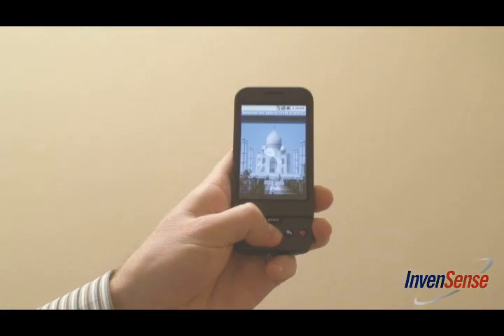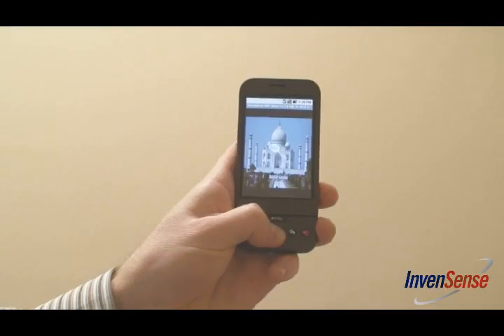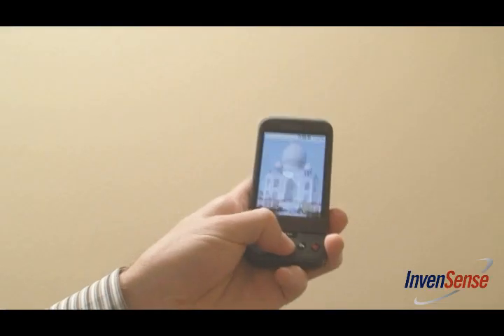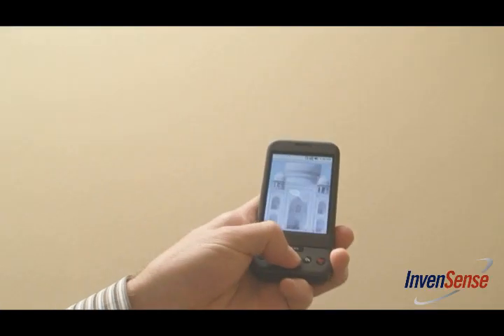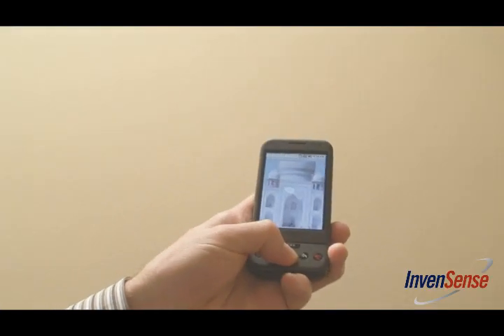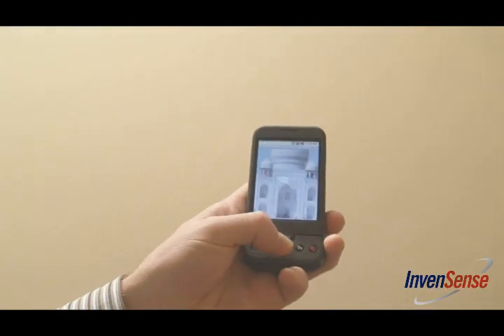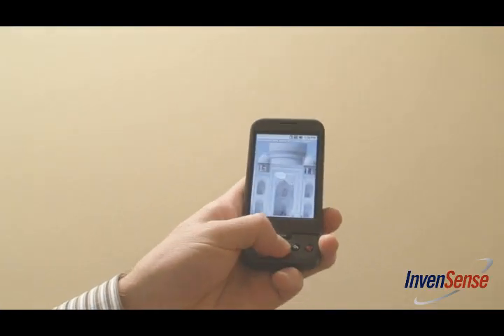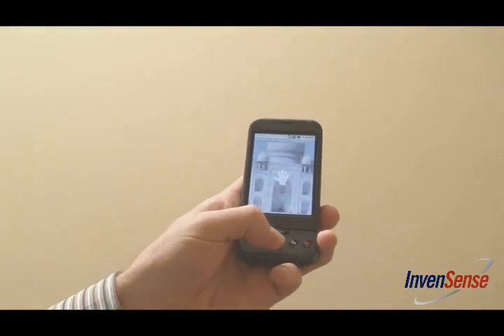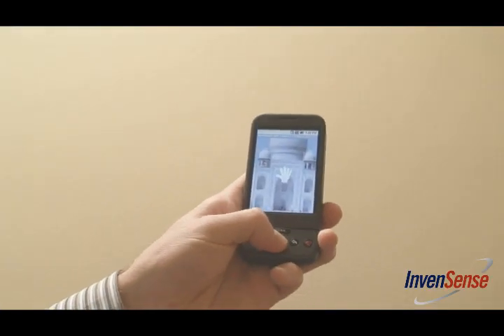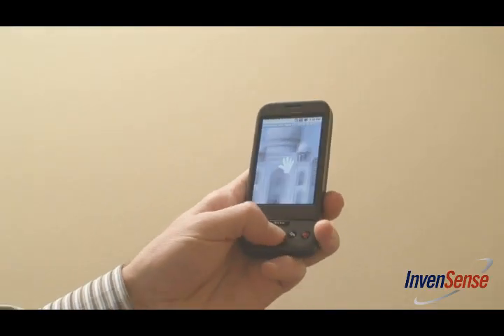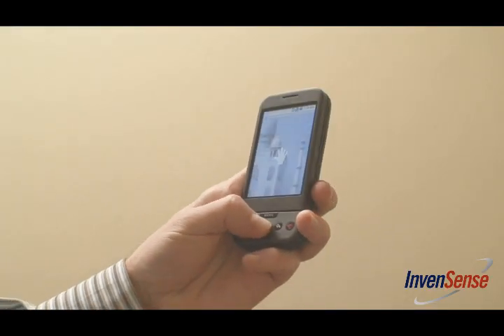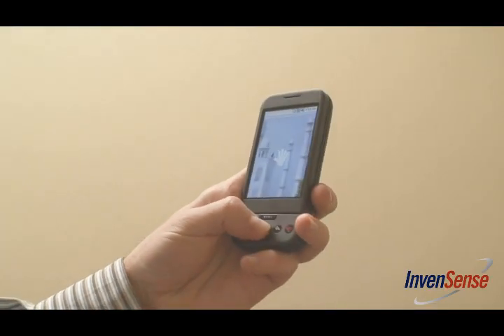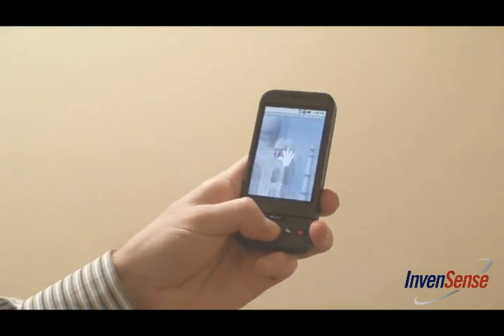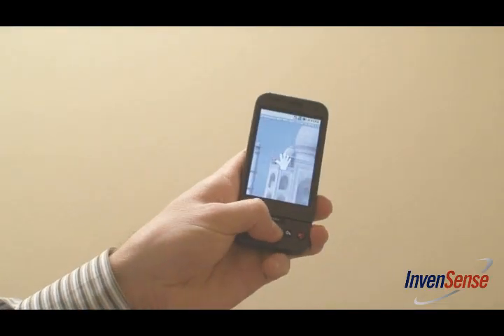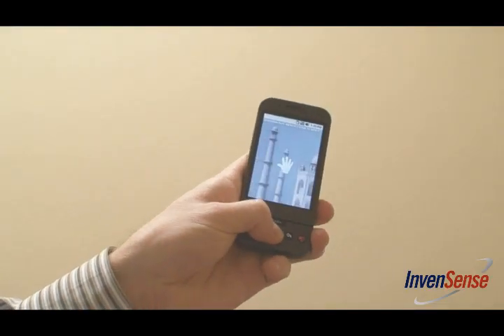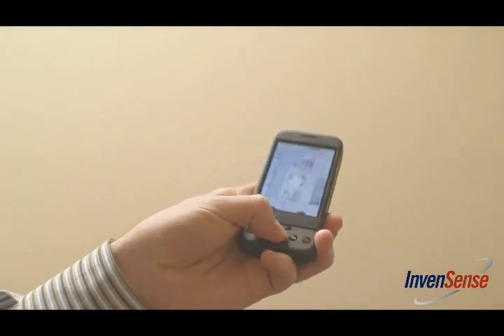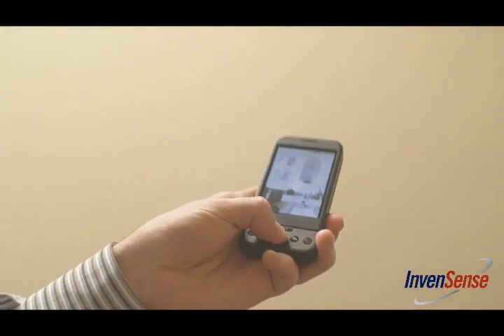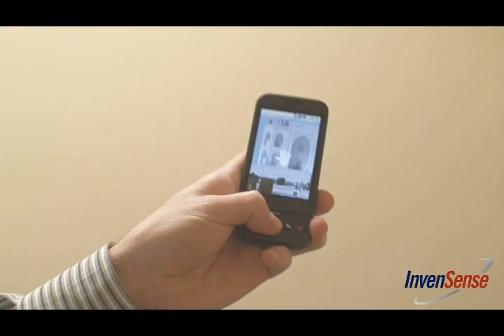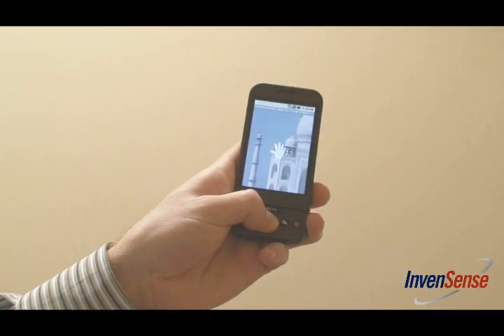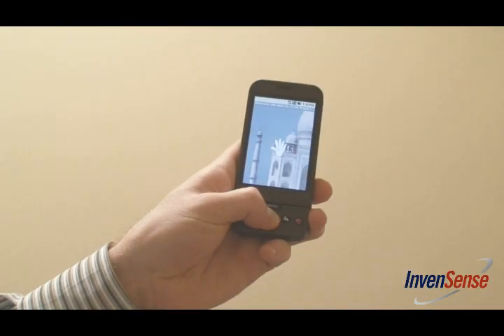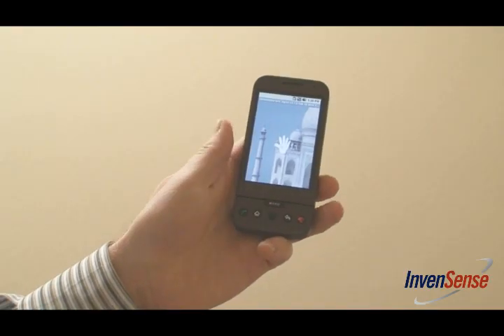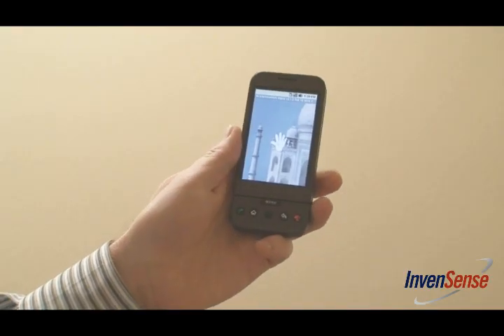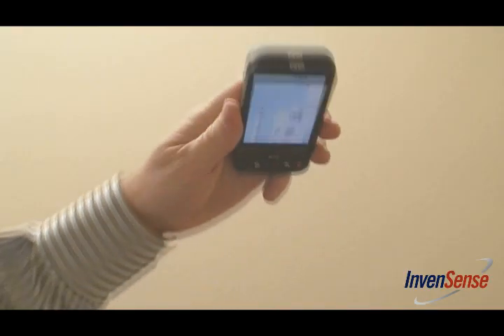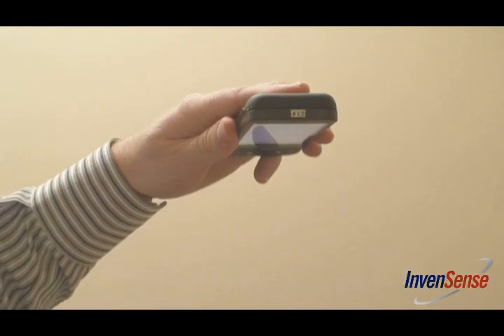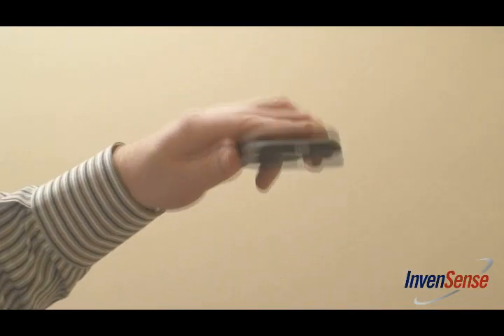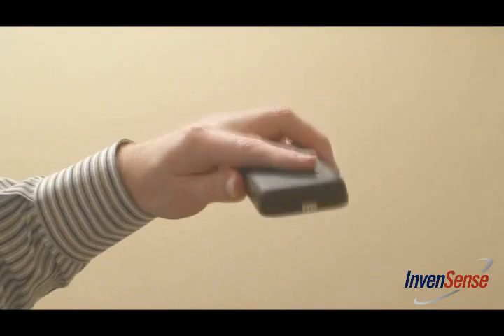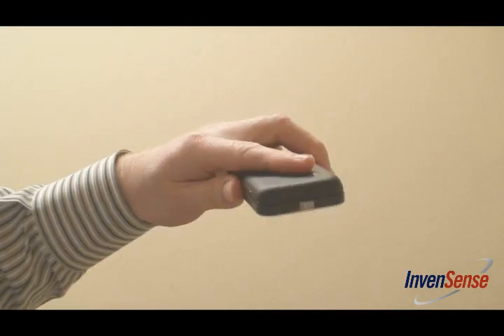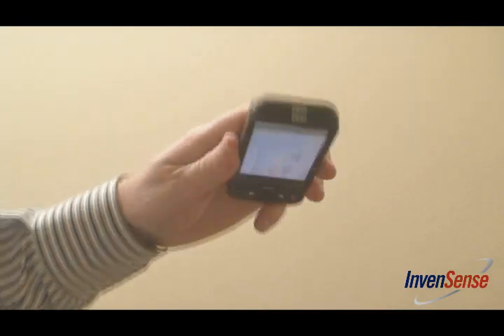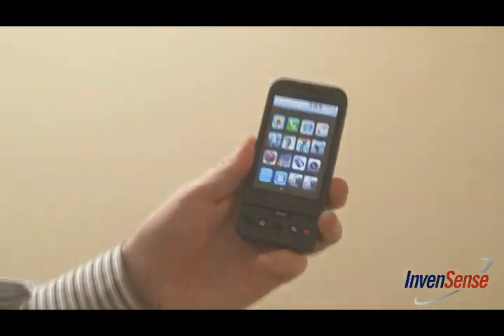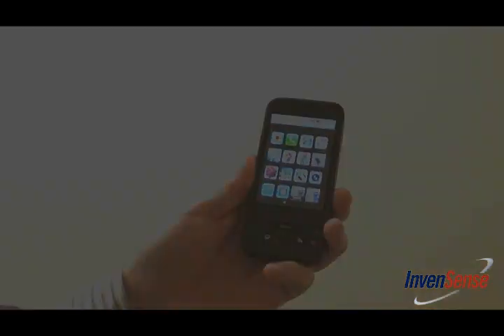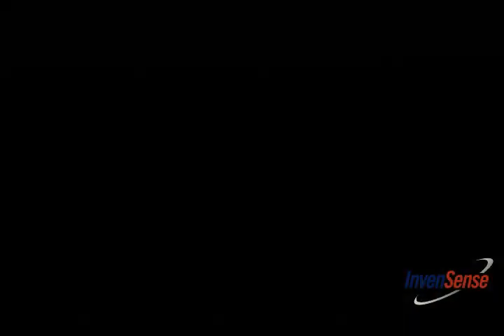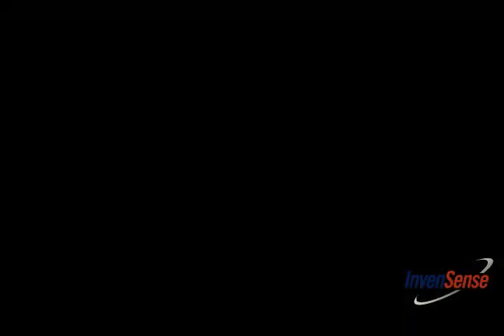No more pinch and swipe for a zoom and pan operation. The motion processor keeps your screen smudge-free with a single-handed pan and zoom. To exit an app, a simple shake of the phone.